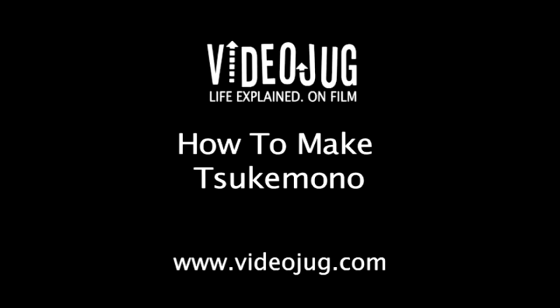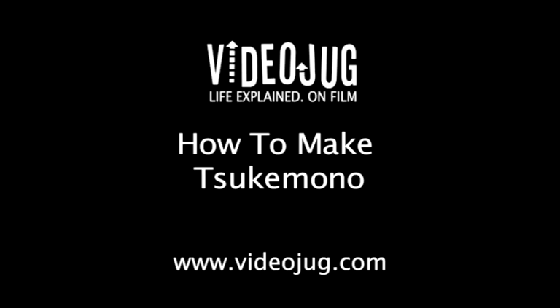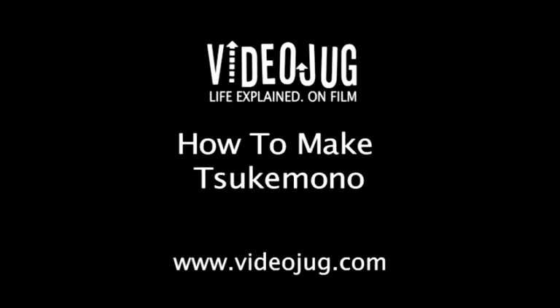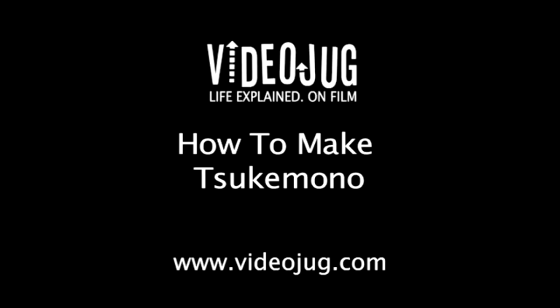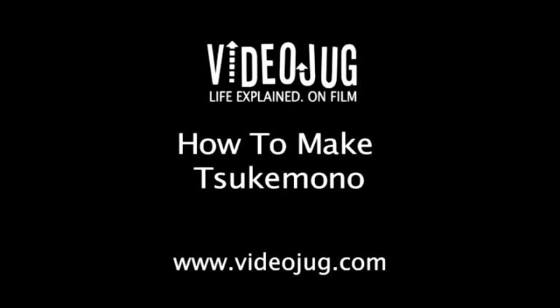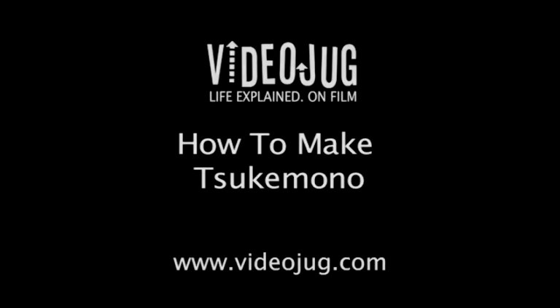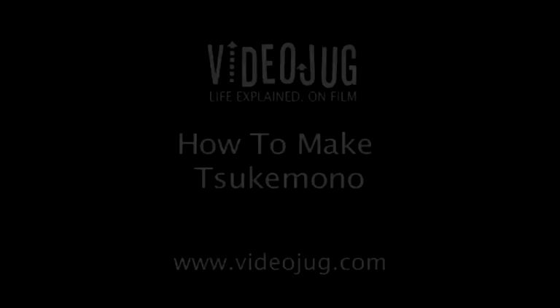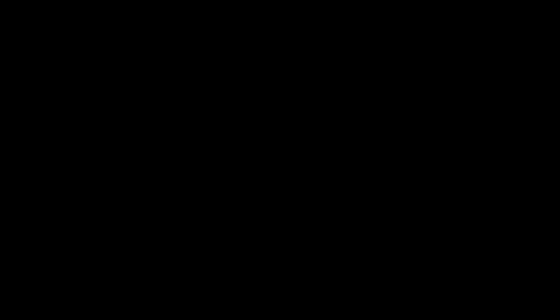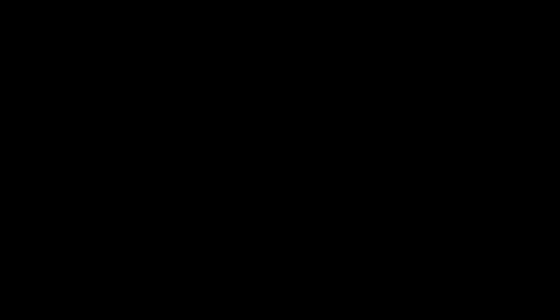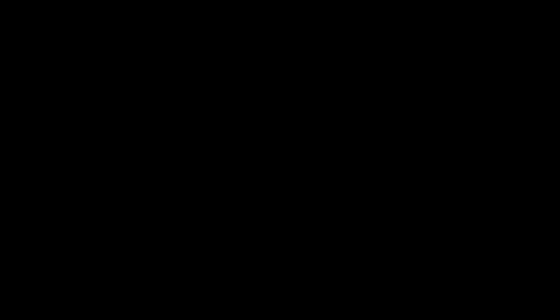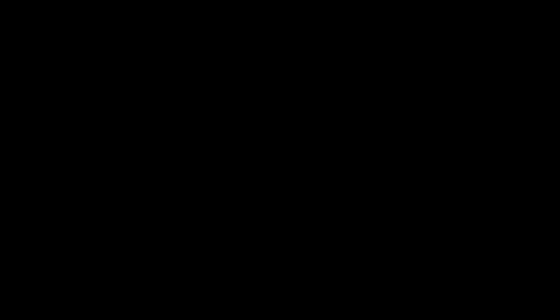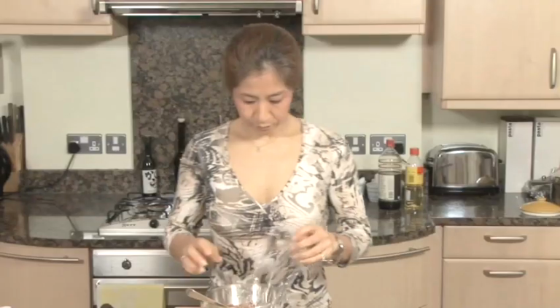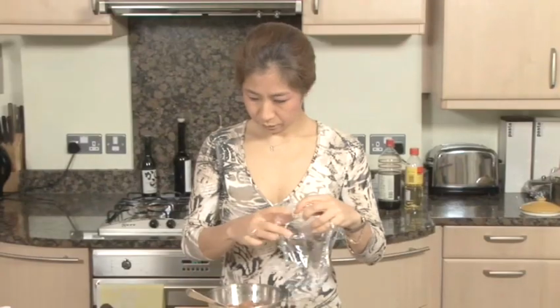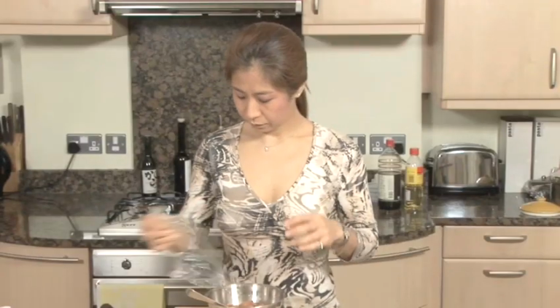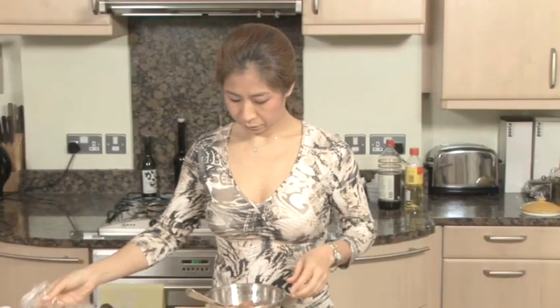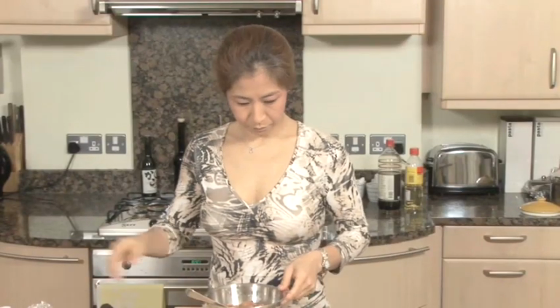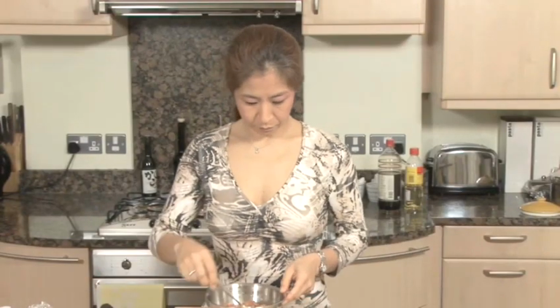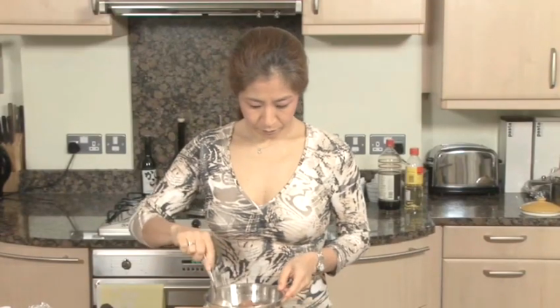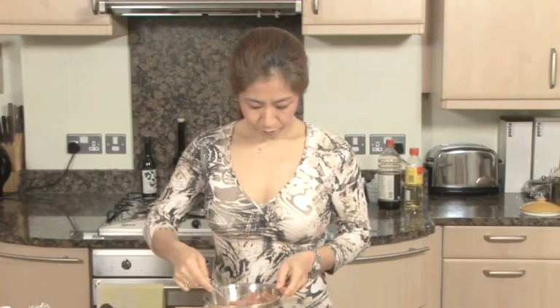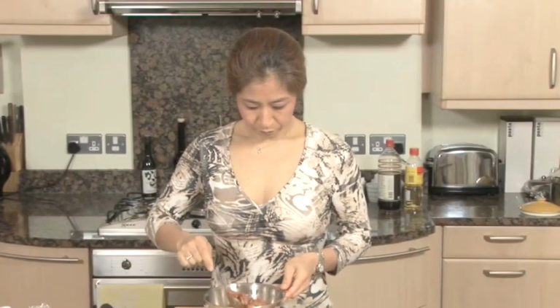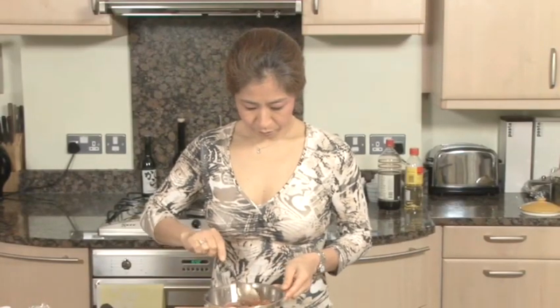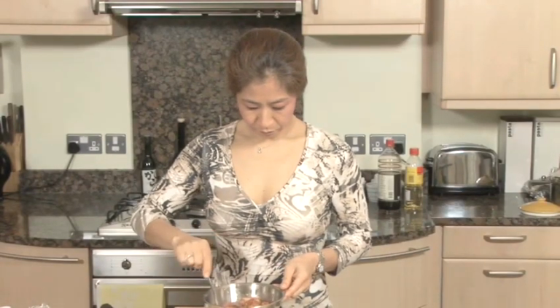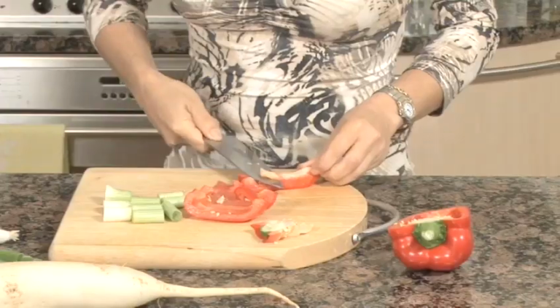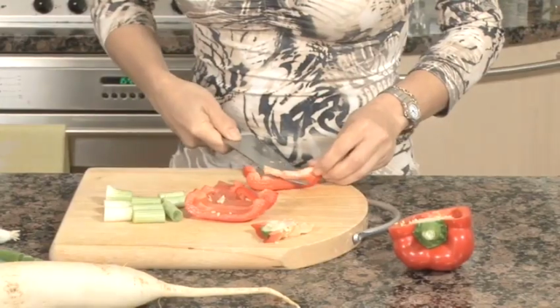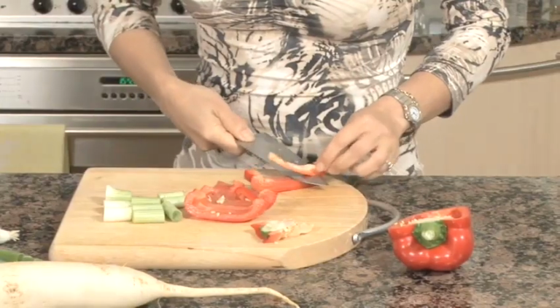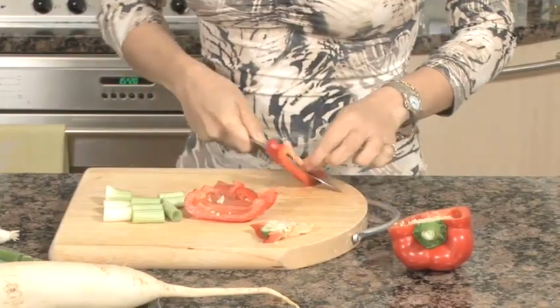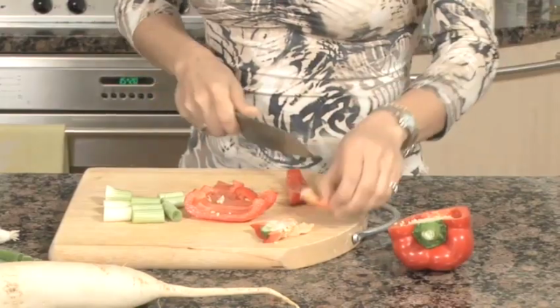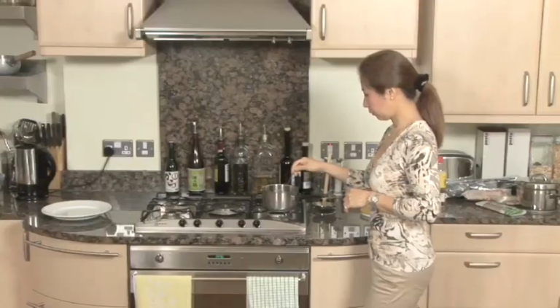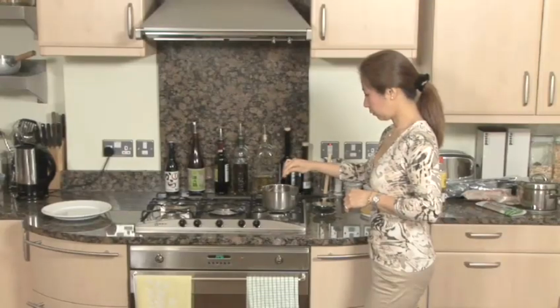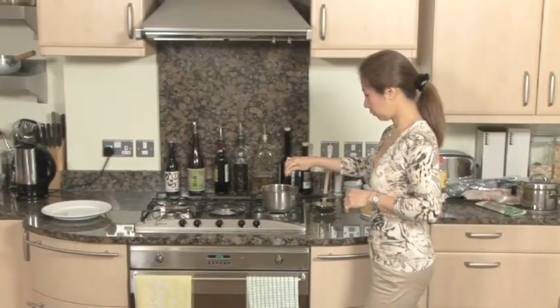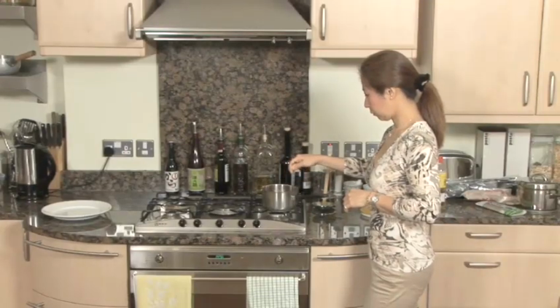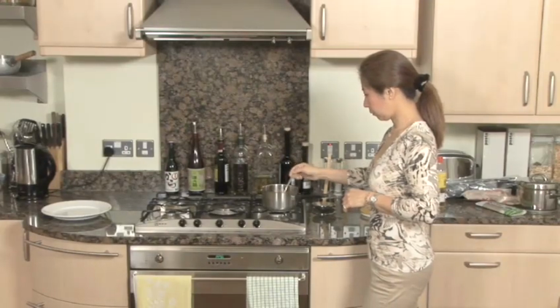How to make Tsukamono. Hello and welcome to Videojug. This is Reiko and she runs the Hashi Cookery School. Today she's going to show us how to make Tsukamono, a Japanese pickle dish.